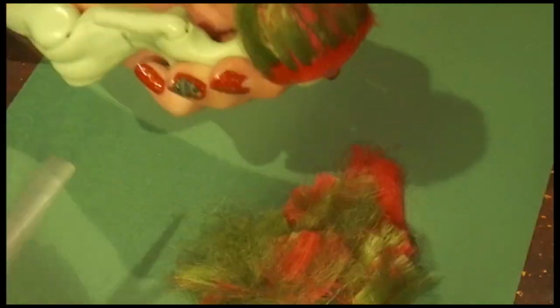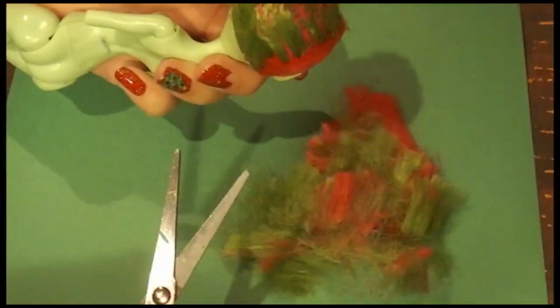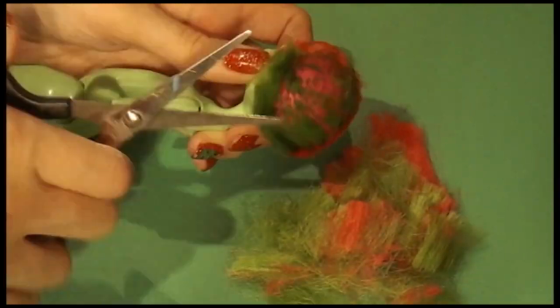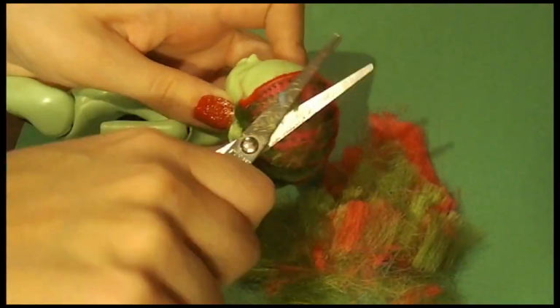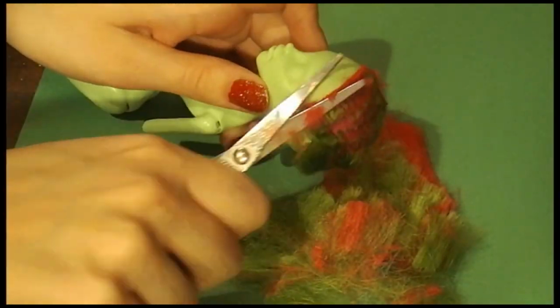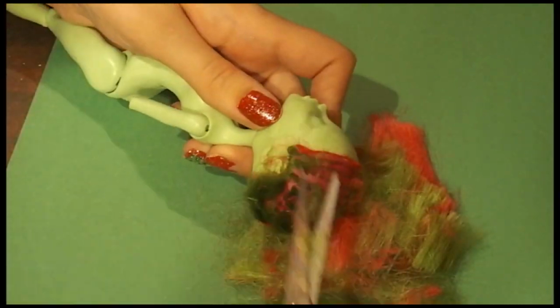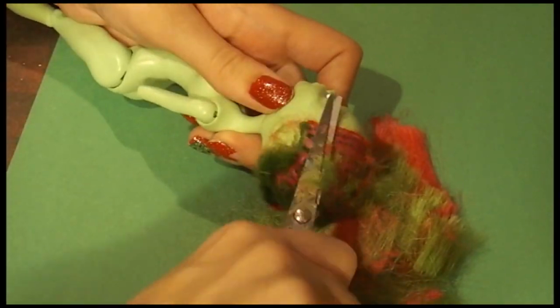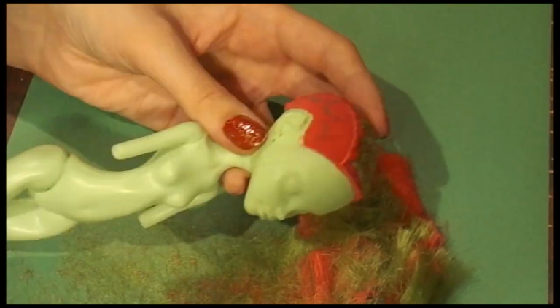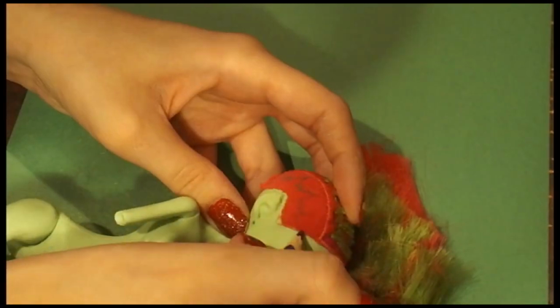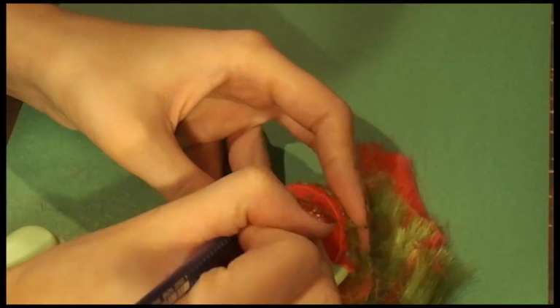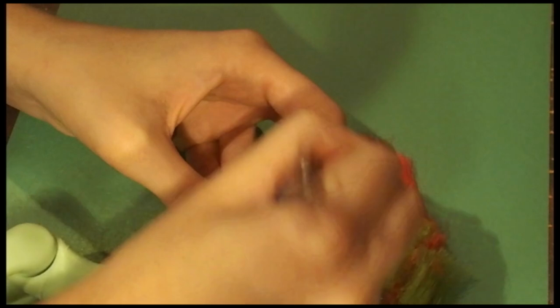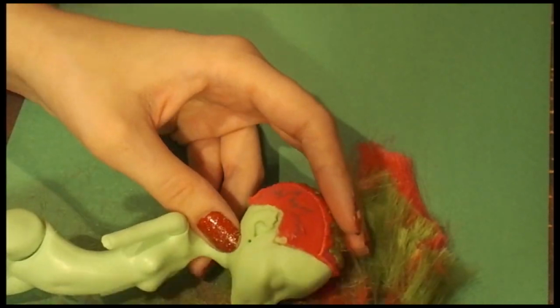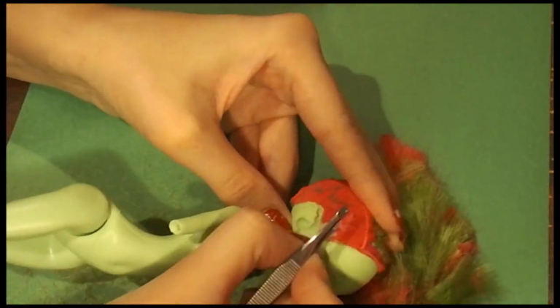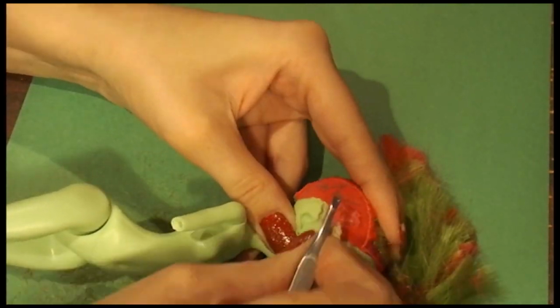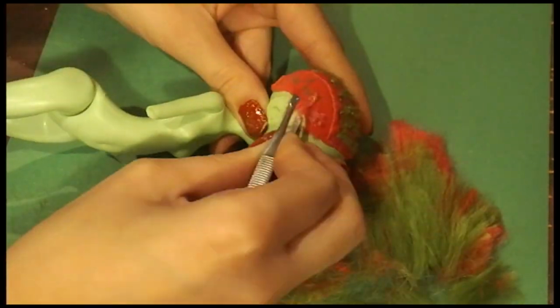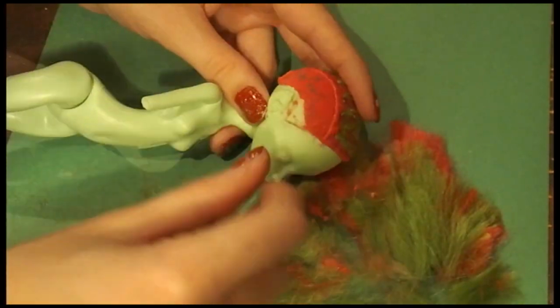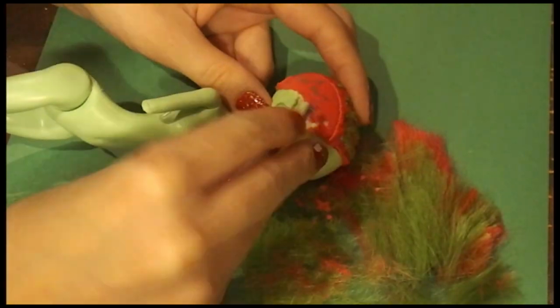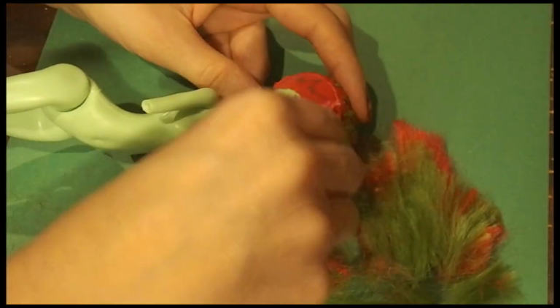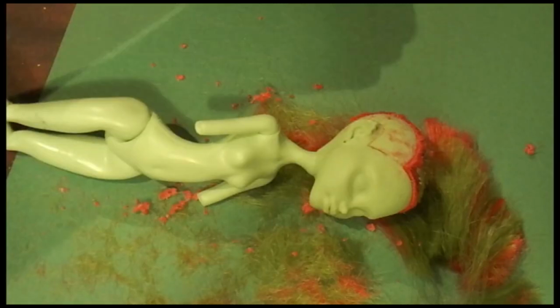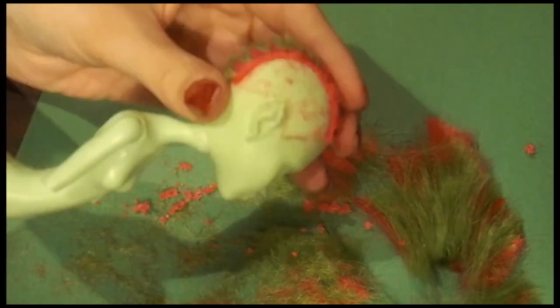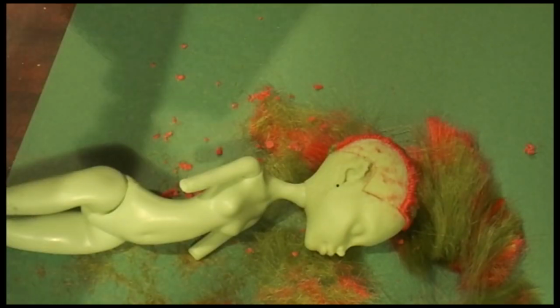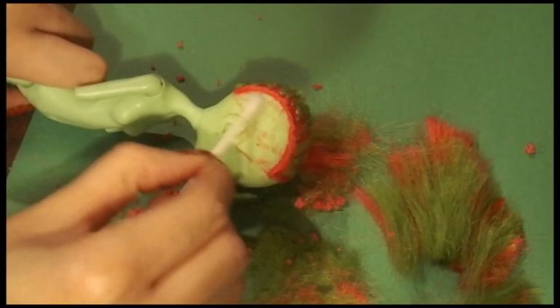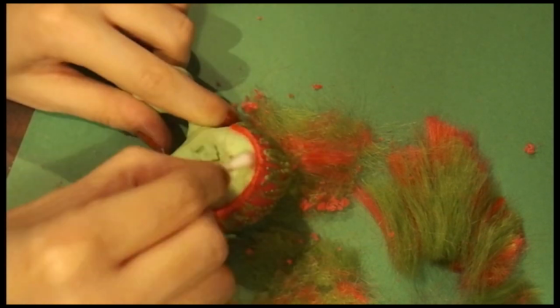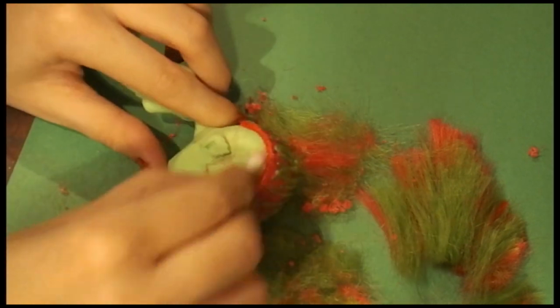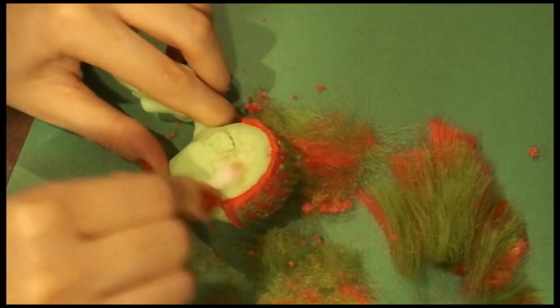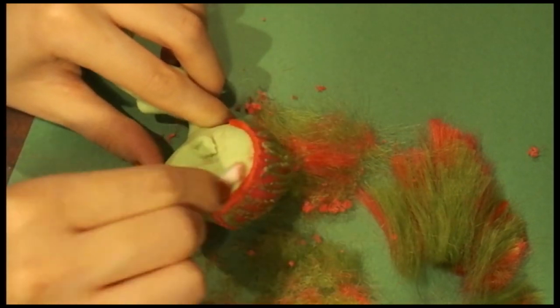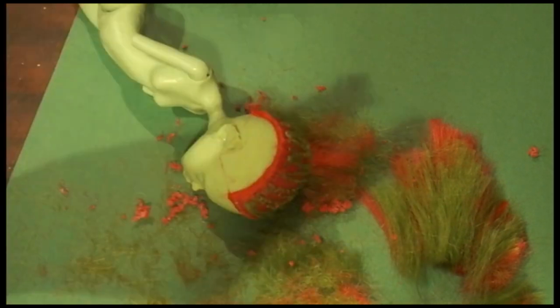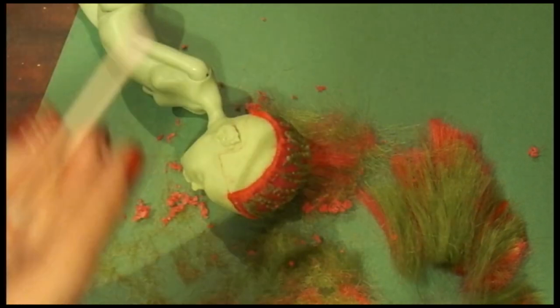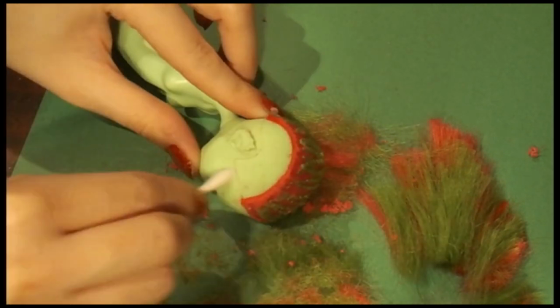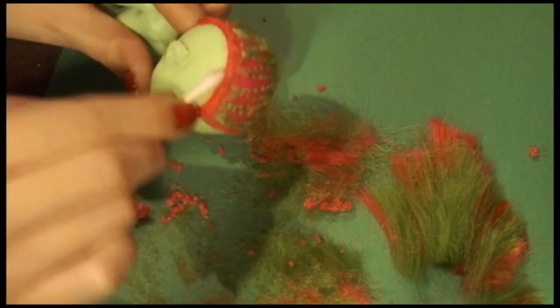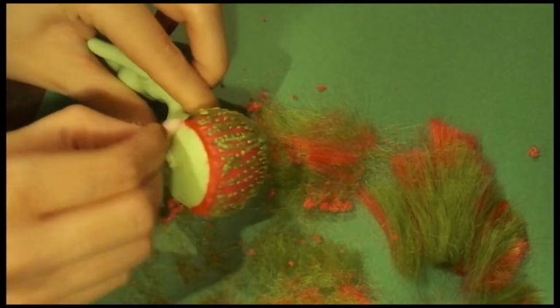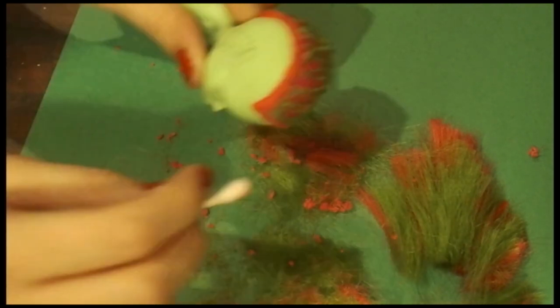Then we remove the head and scrape the remaining hair out with tweezers. I'm also using tweezers and a flathead screwdriver to scrape off the flocking, and some nail polish remover or pure acetone to get the rest off.